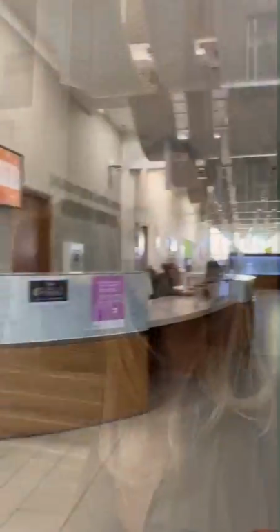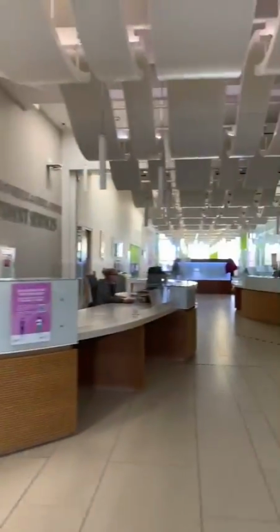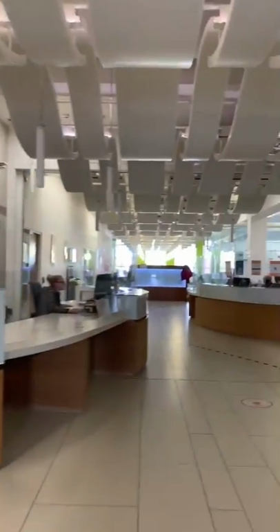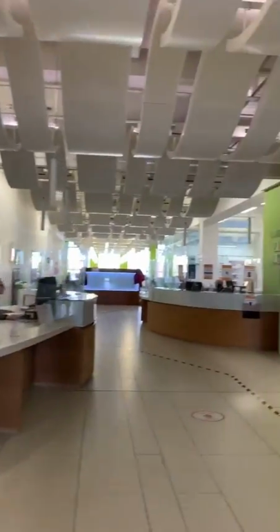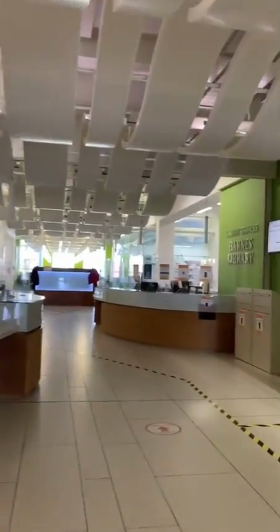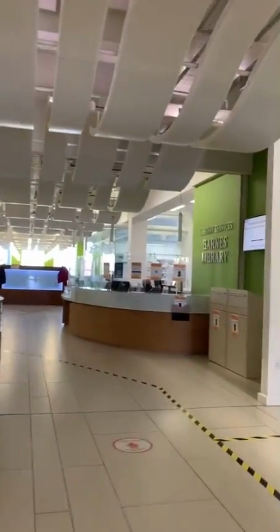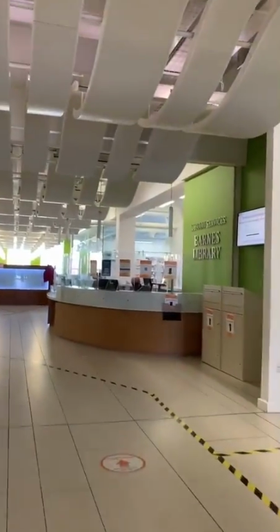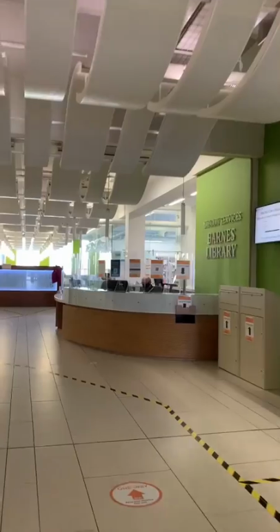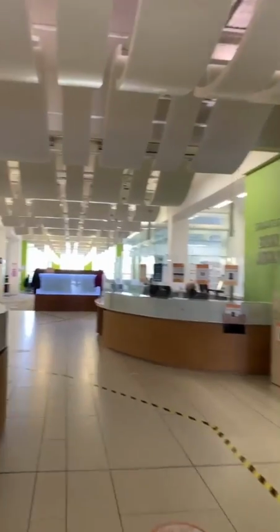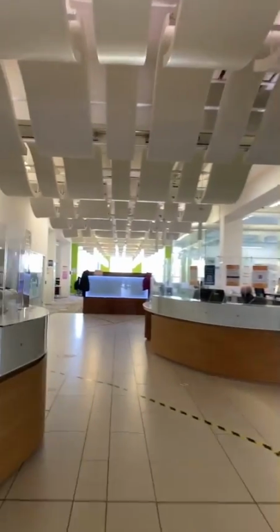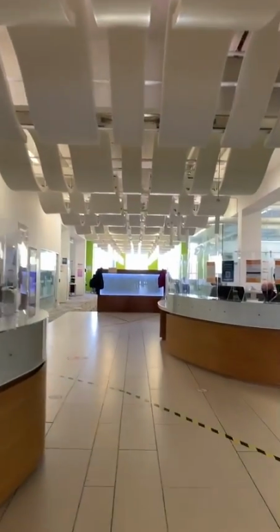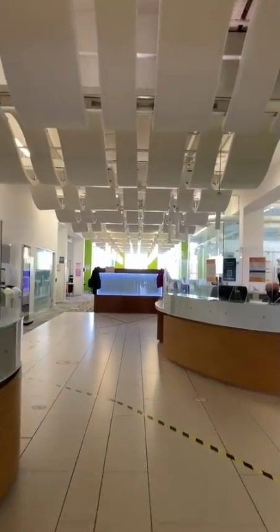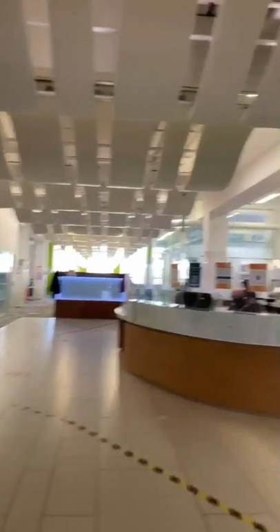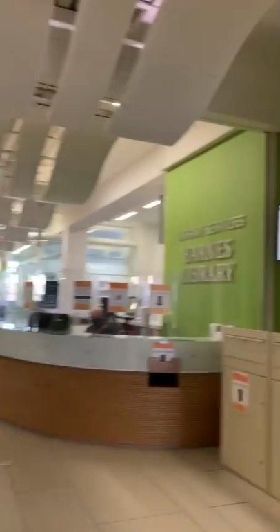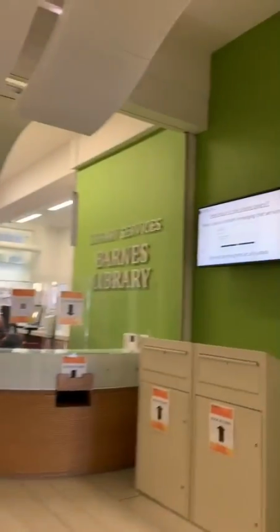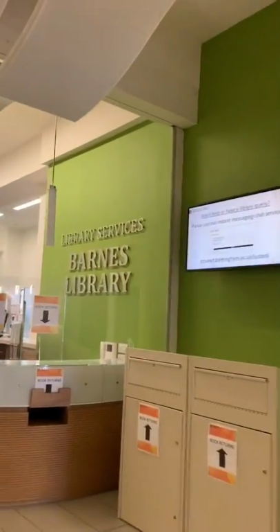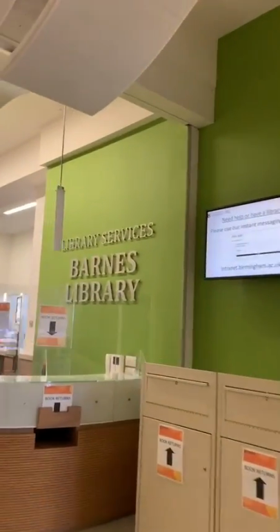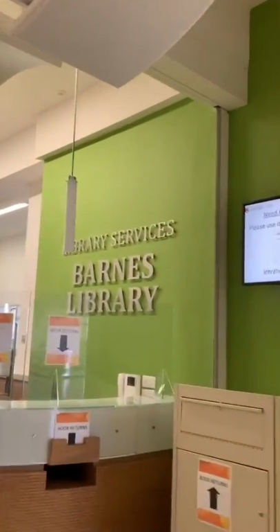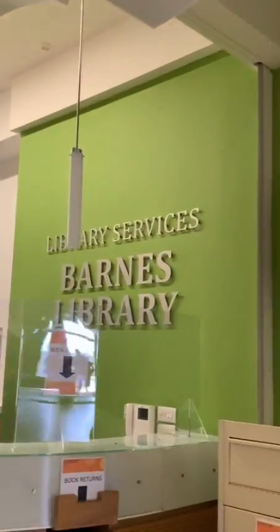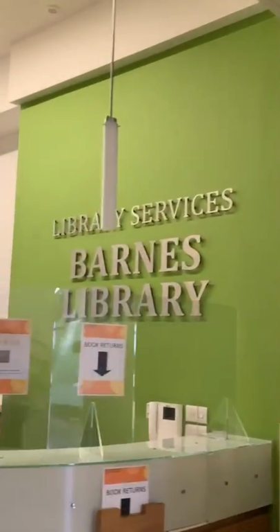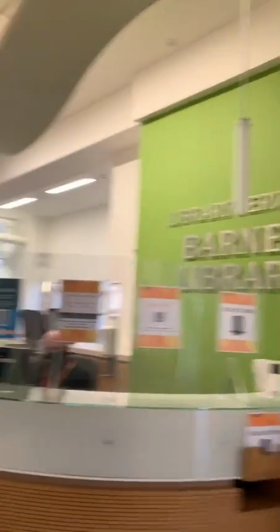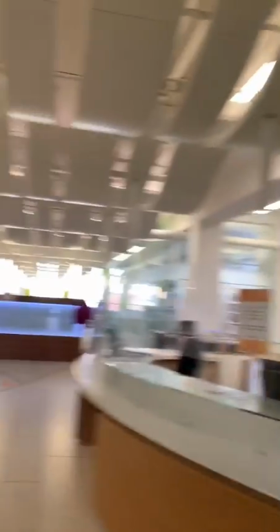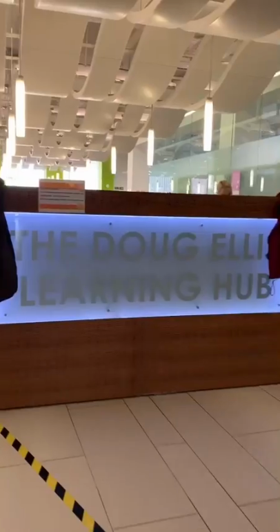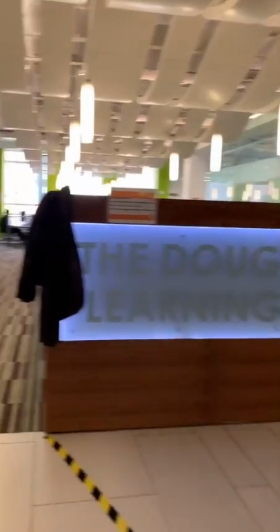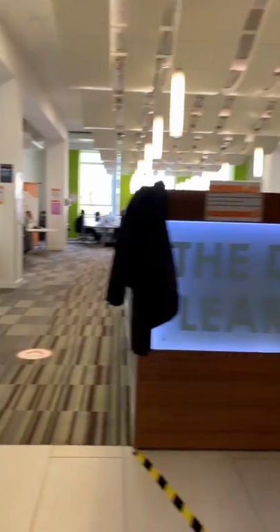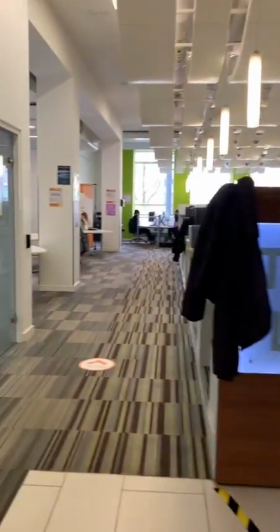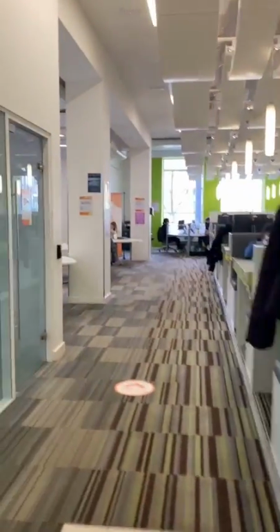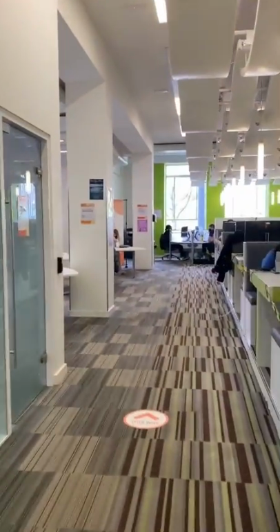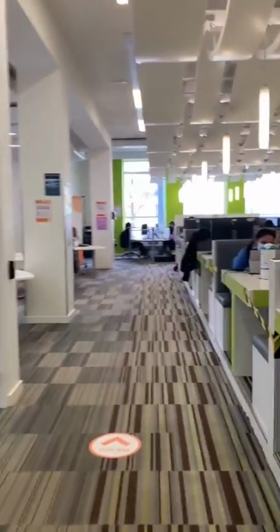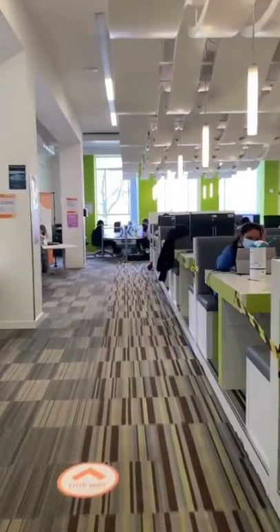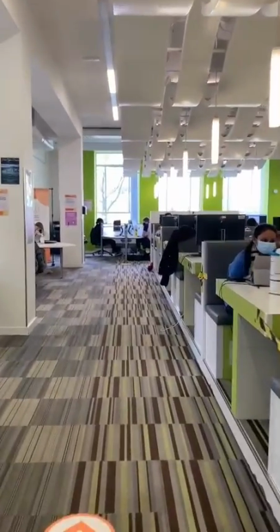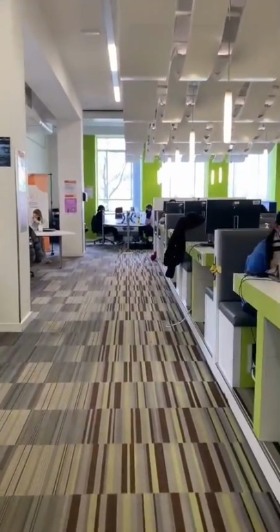On the left there, that's student services, where you can access a team of staff dedicated to supporting the students of the medical school. This is the Doug Ellis Learning Hub, the best place to study with a group of friends.